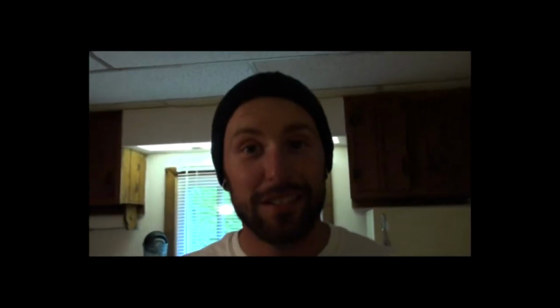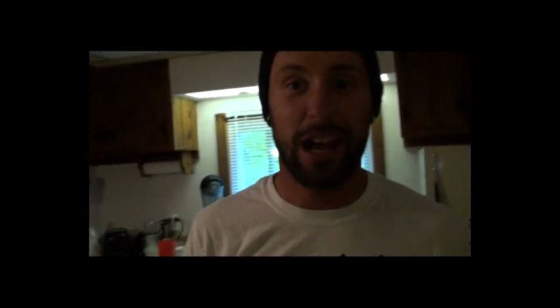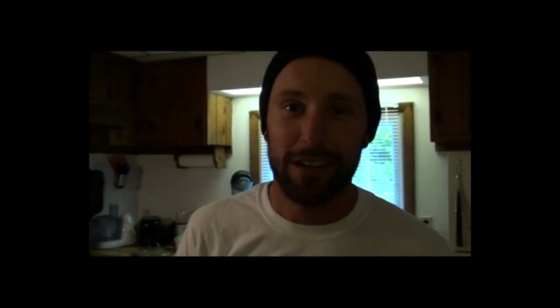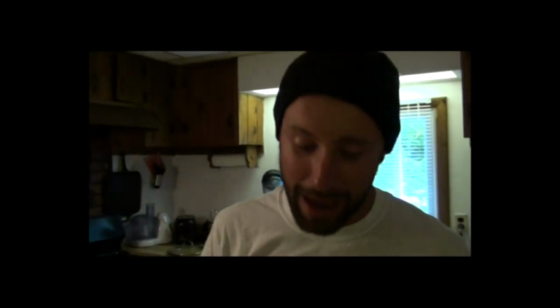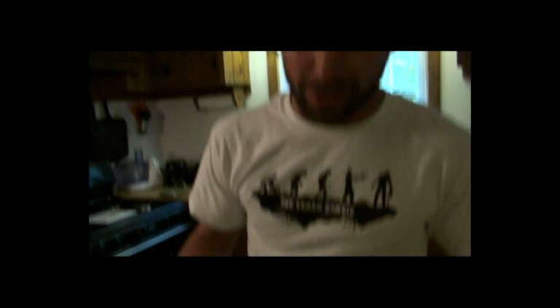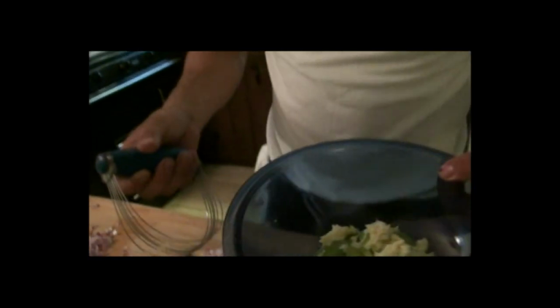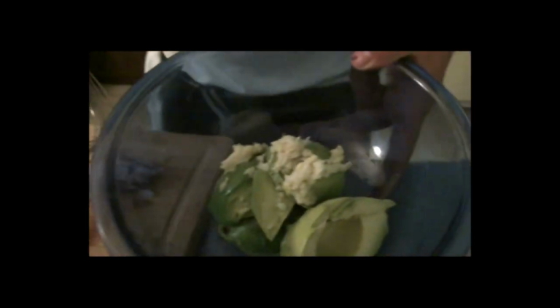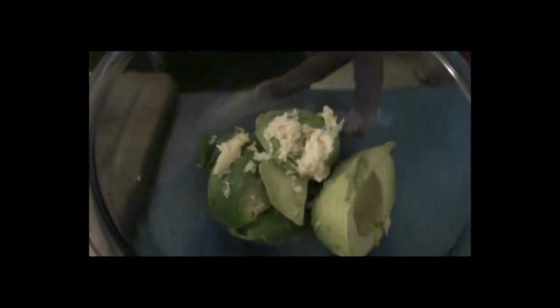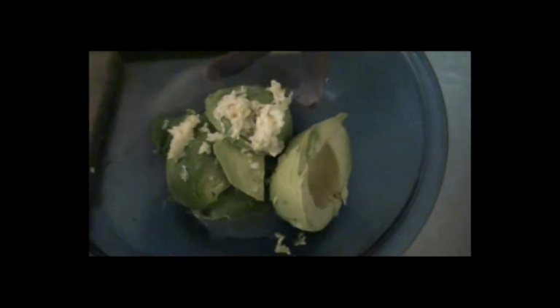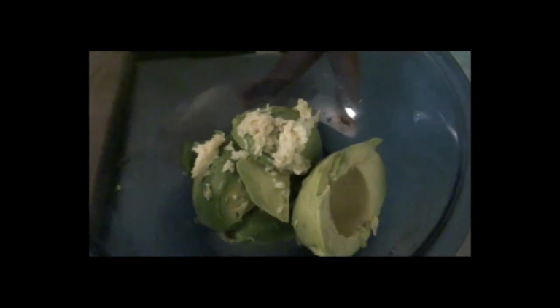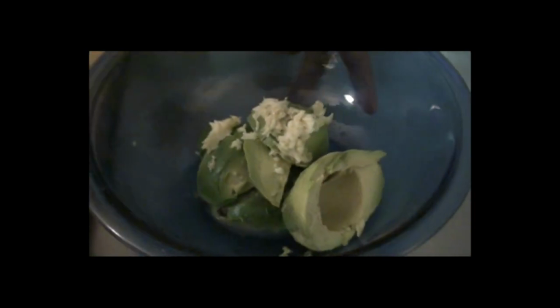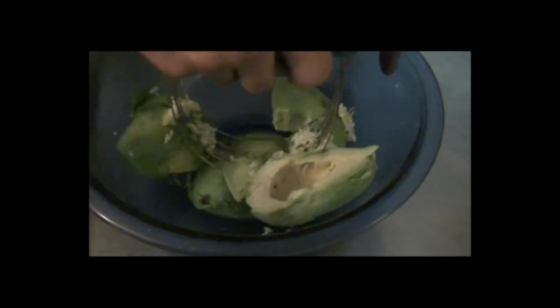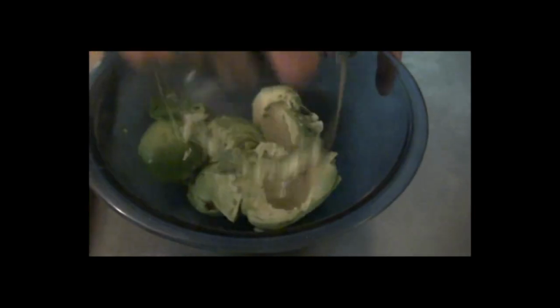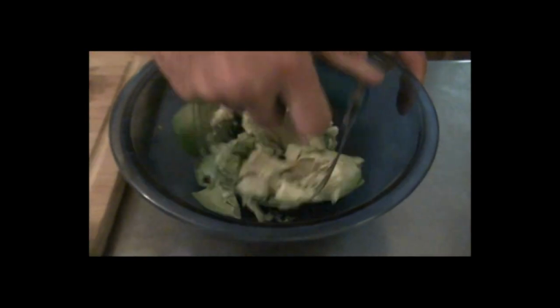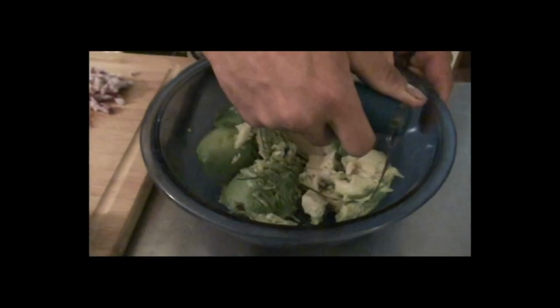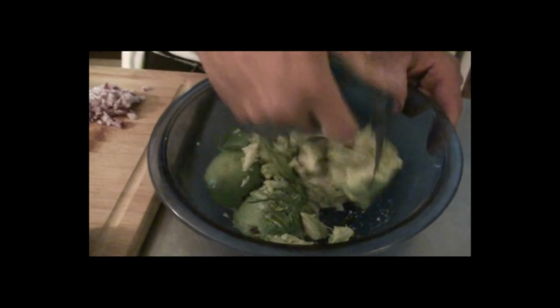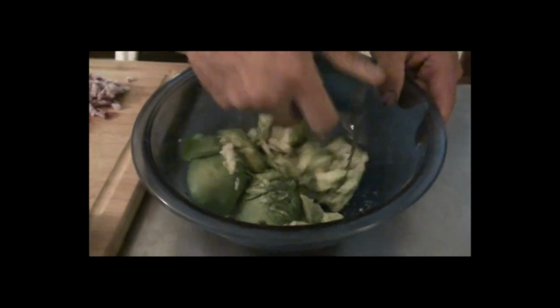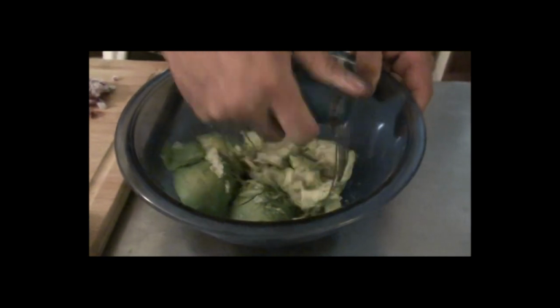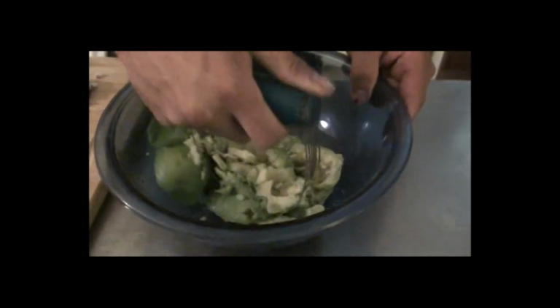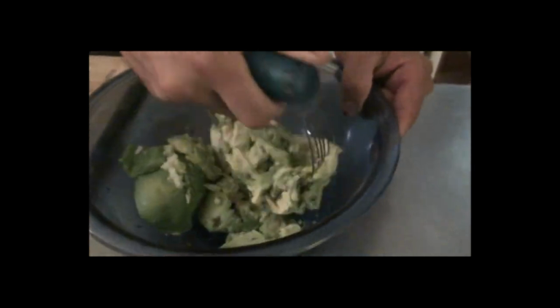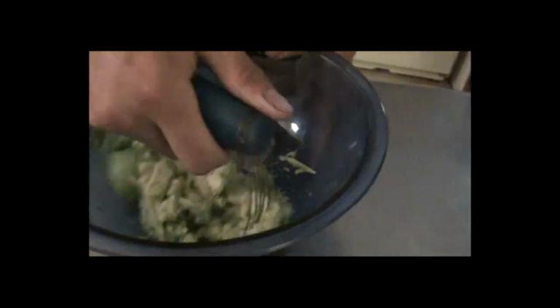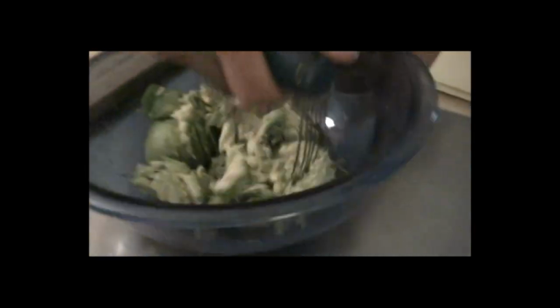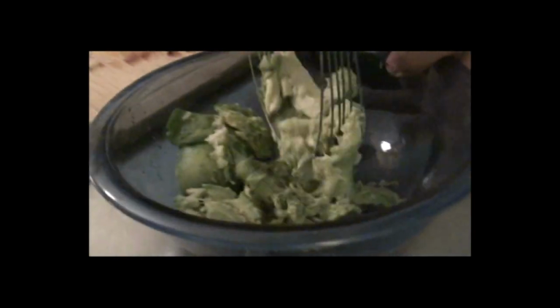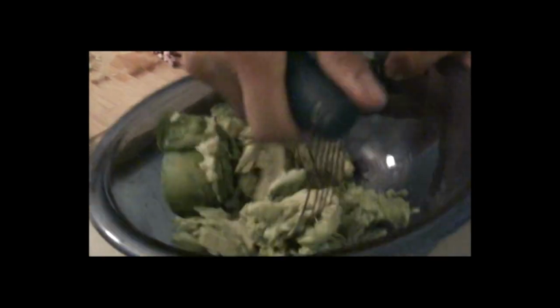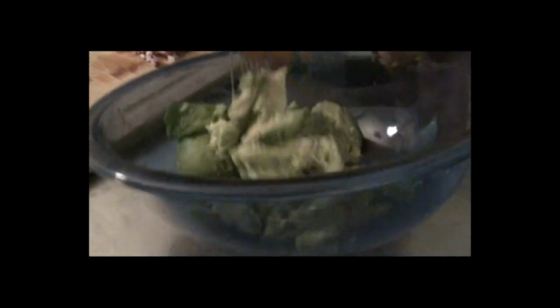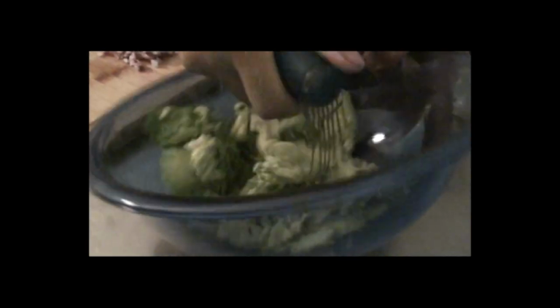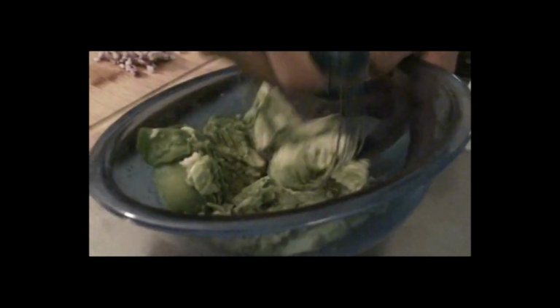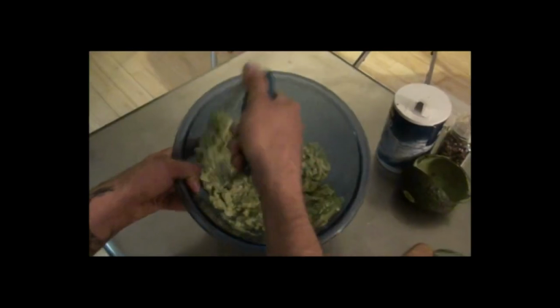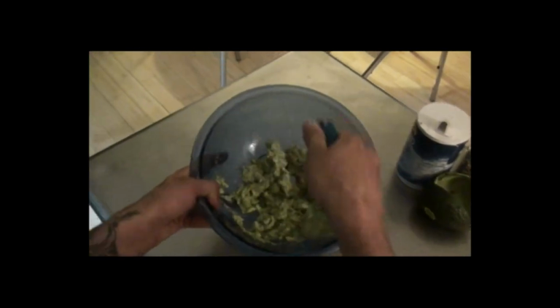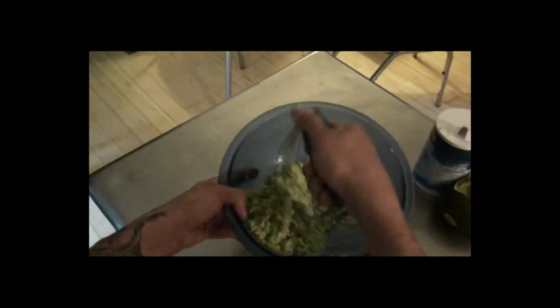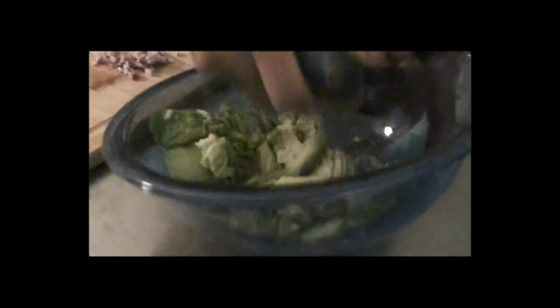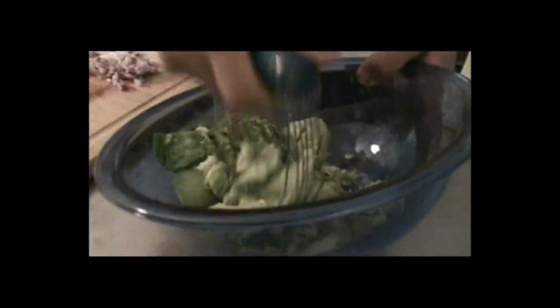Now it's time to mash your garlic and your avocado together, like so. Now if you don't have this pastry cutter tool, just use a fork — it all works the same. You just wanna get mush out of it, you just gotta mush it.